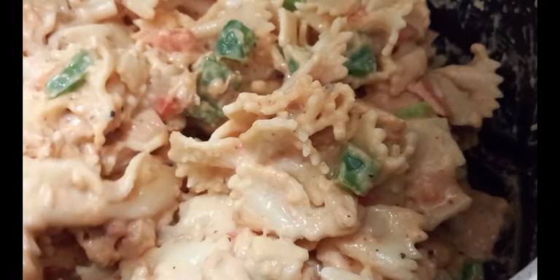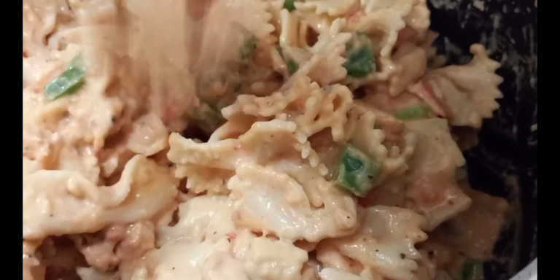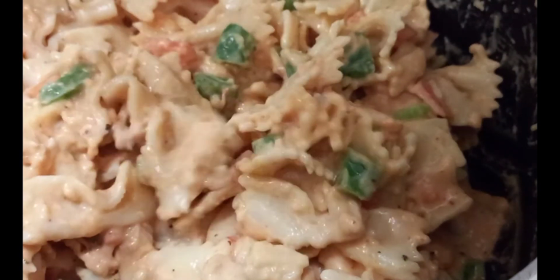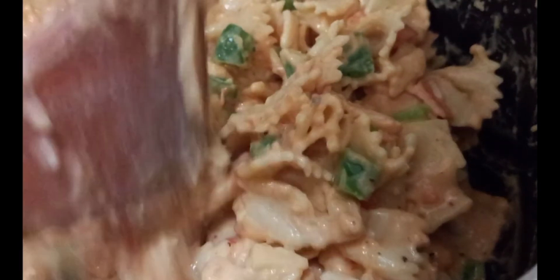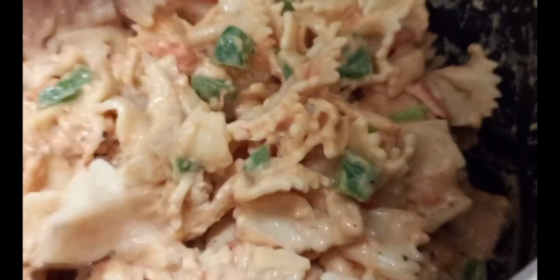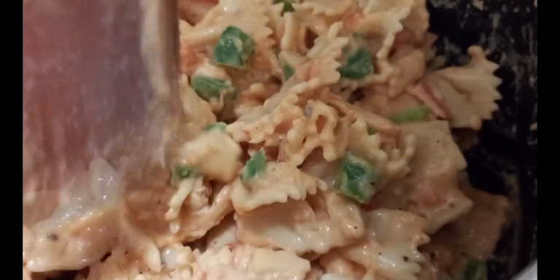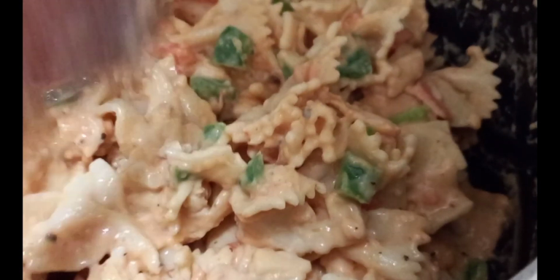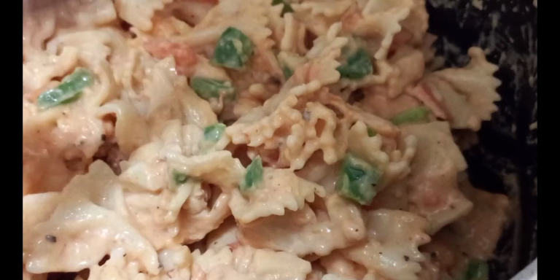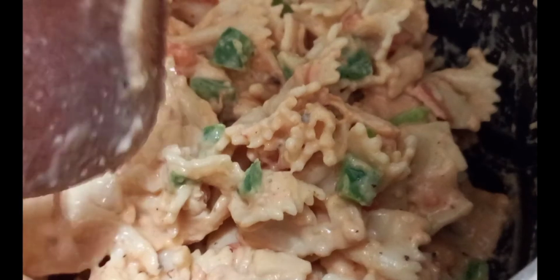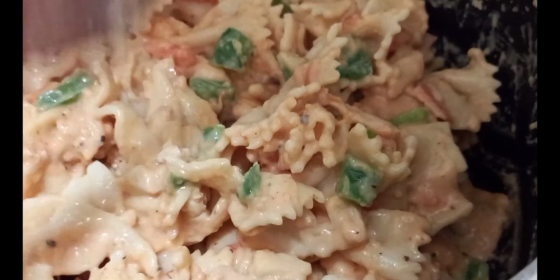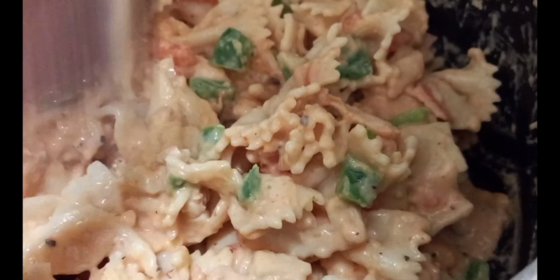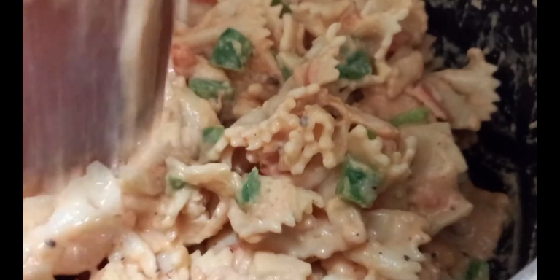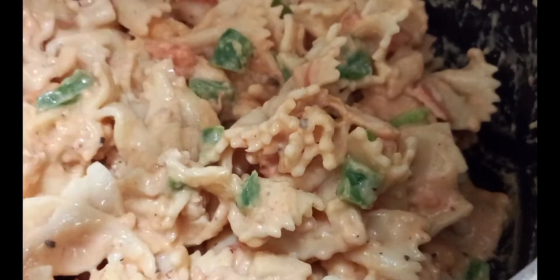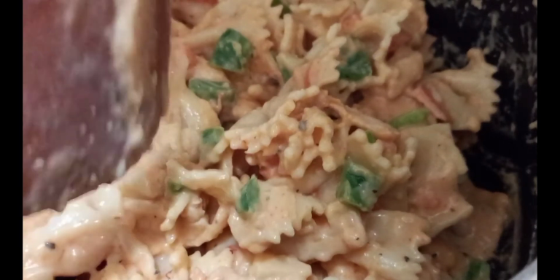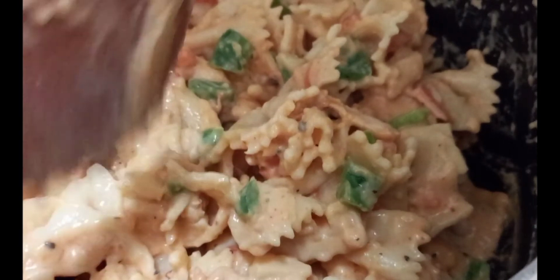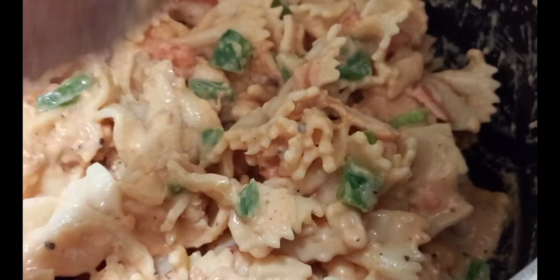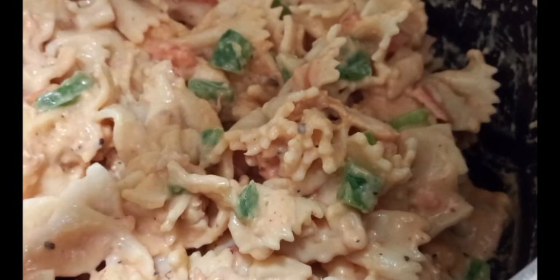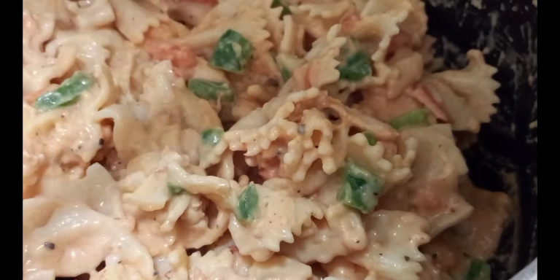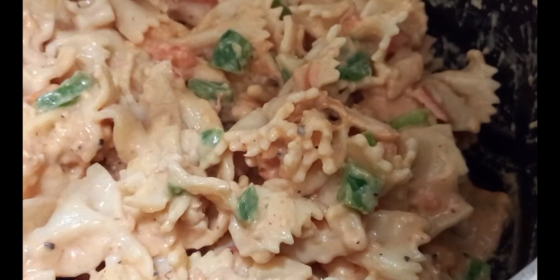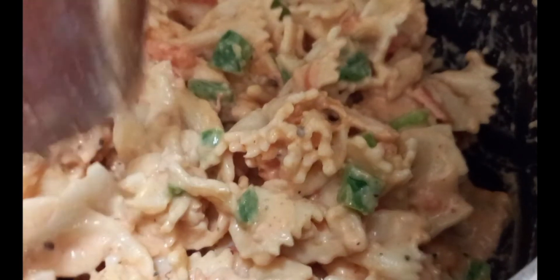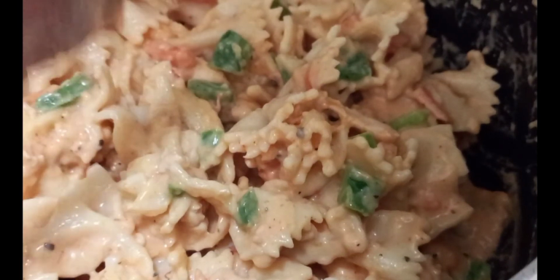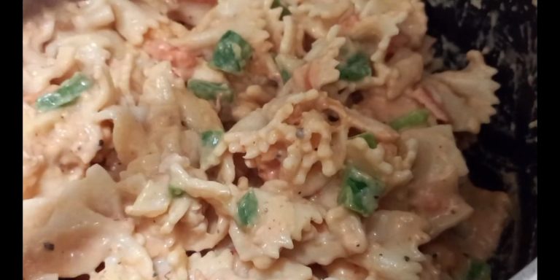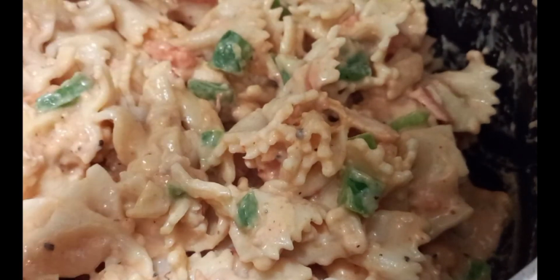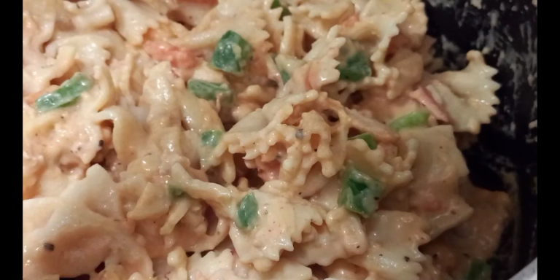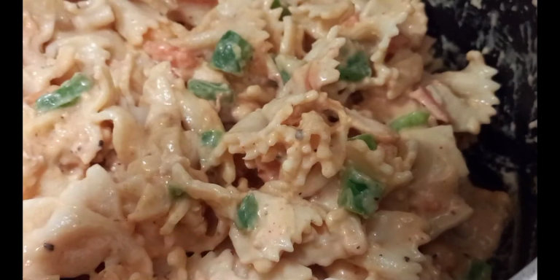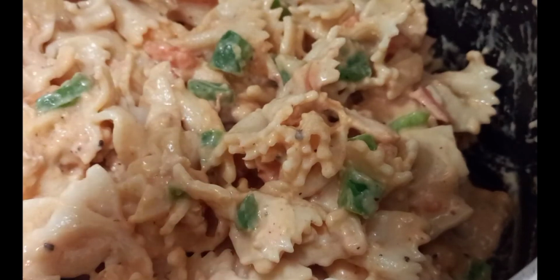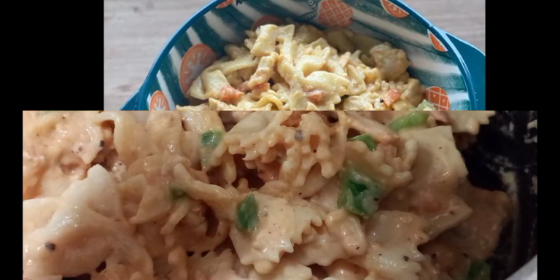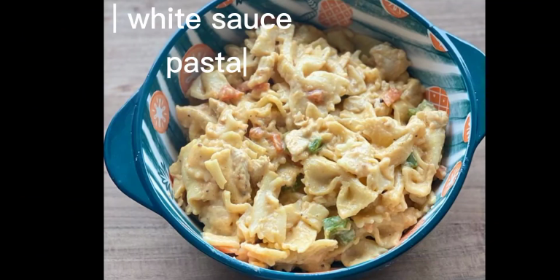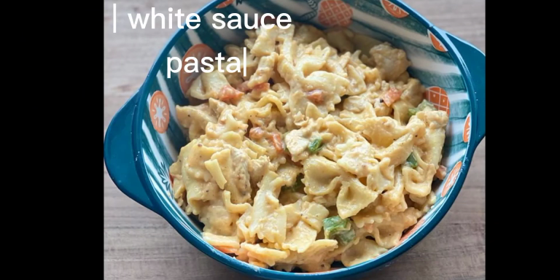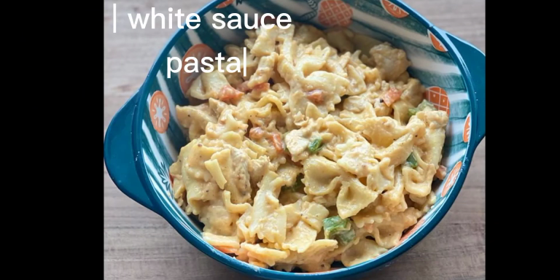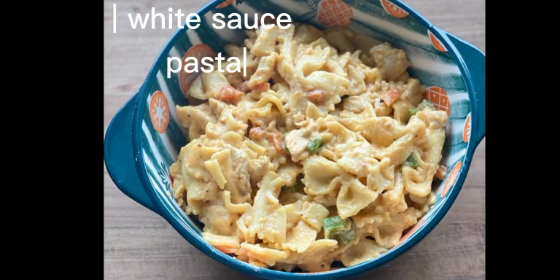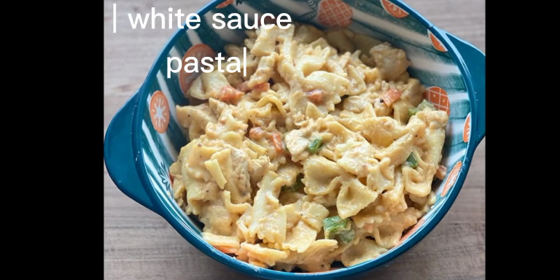I like it this way and so does my family. Hope you like the video — if you like the recipe, please give it a thumbs up. Thank you for watching.